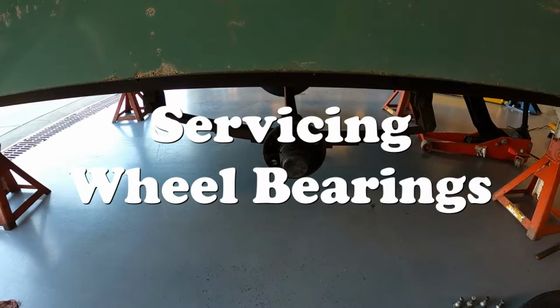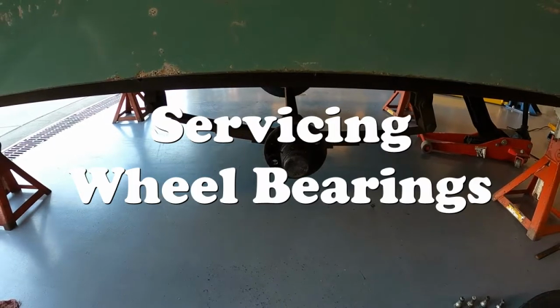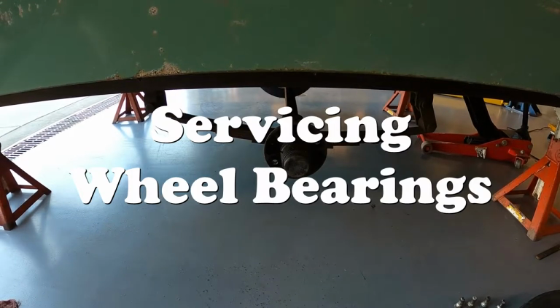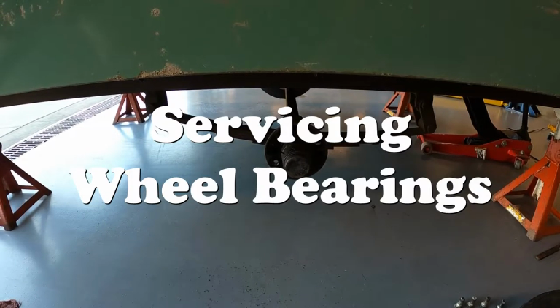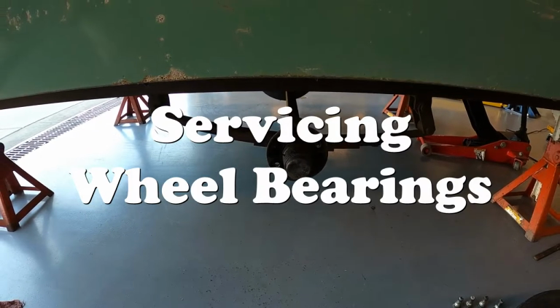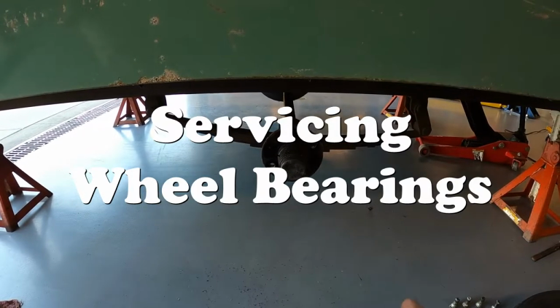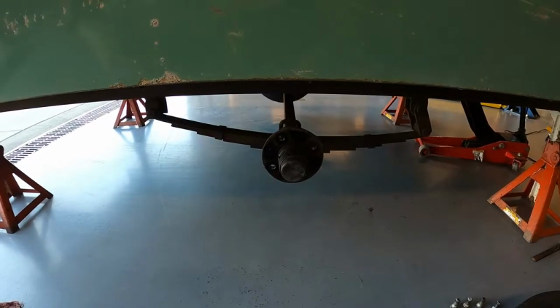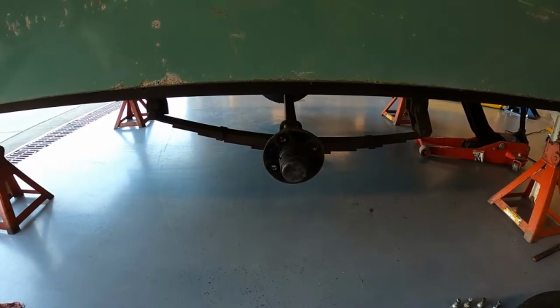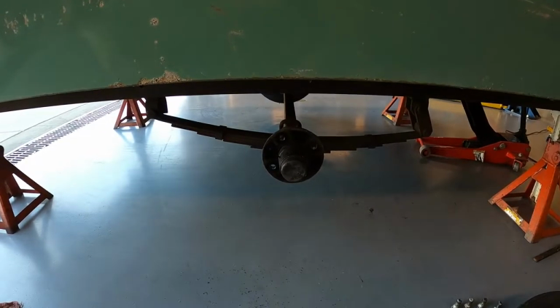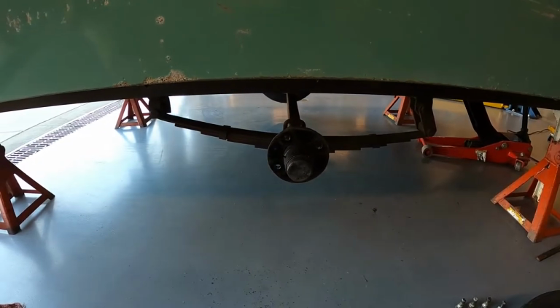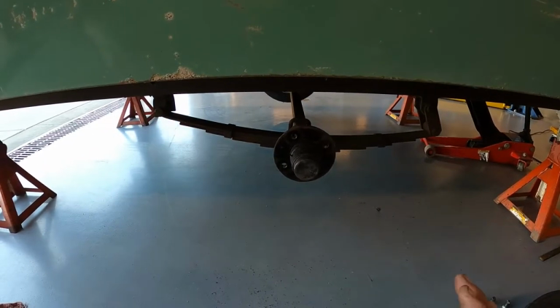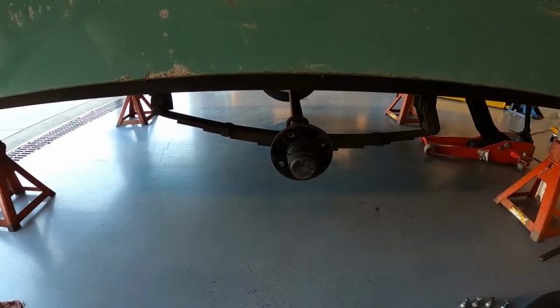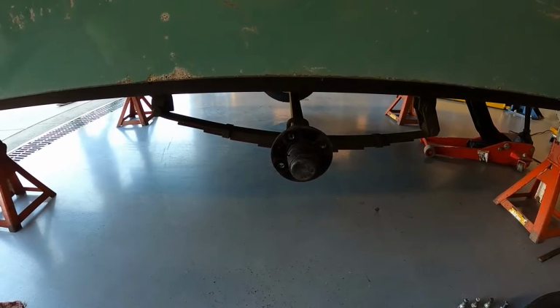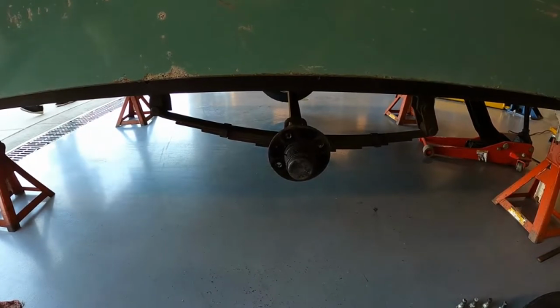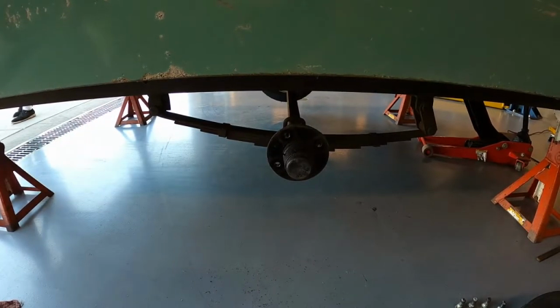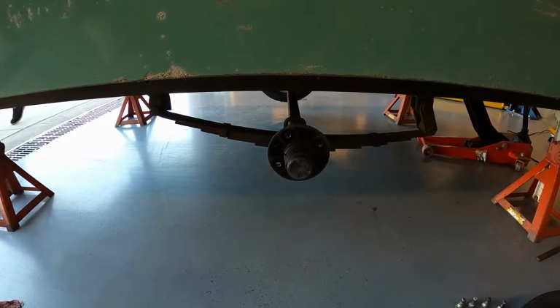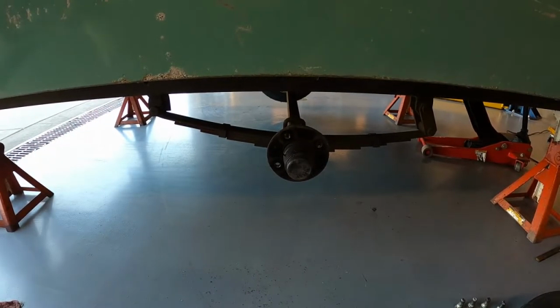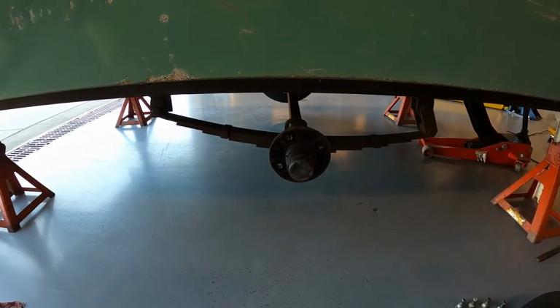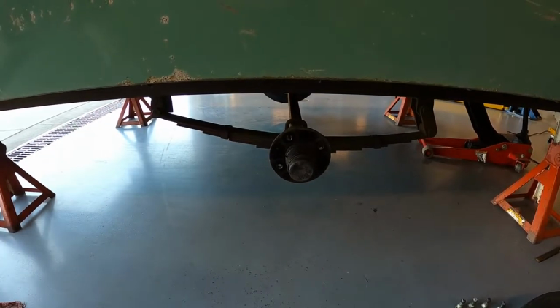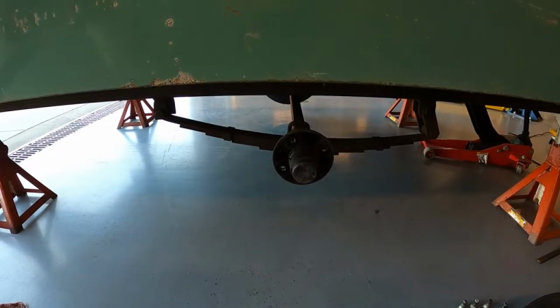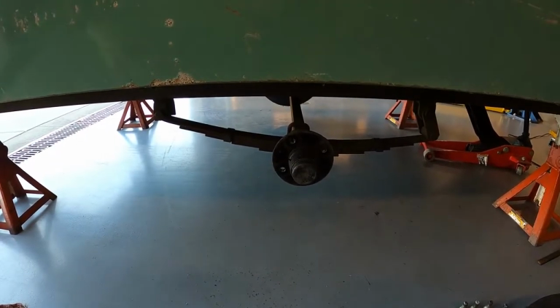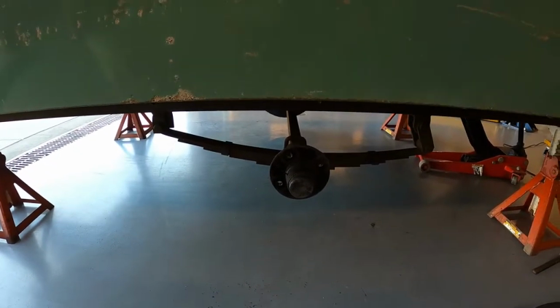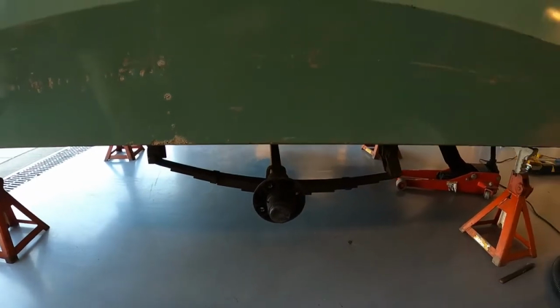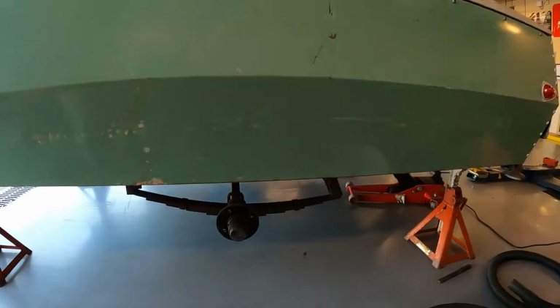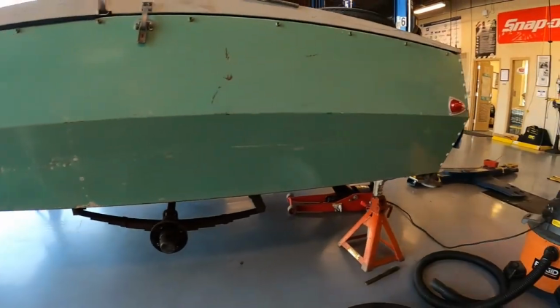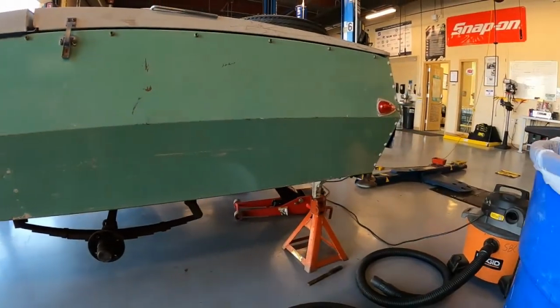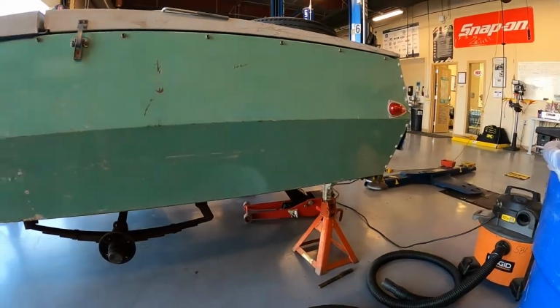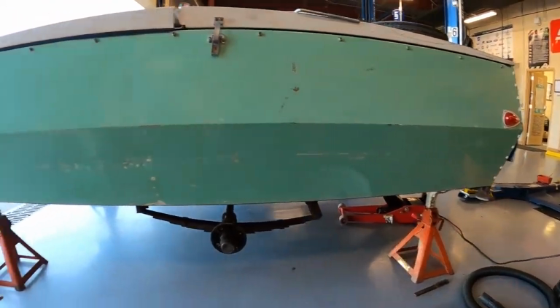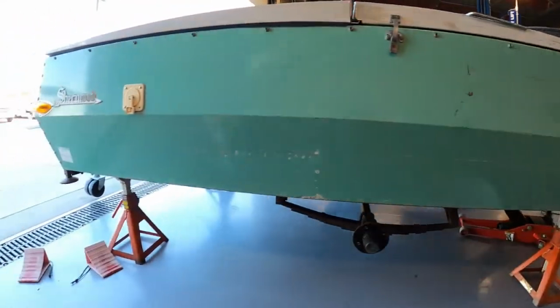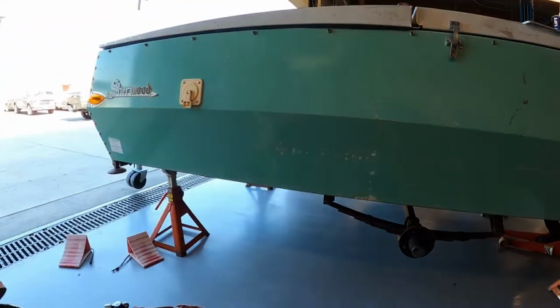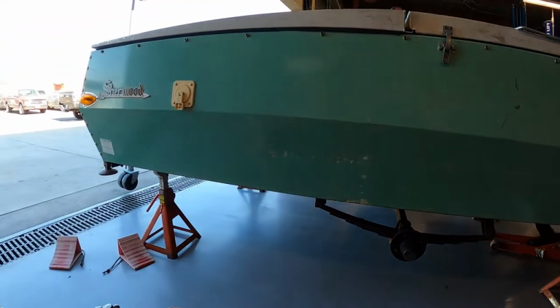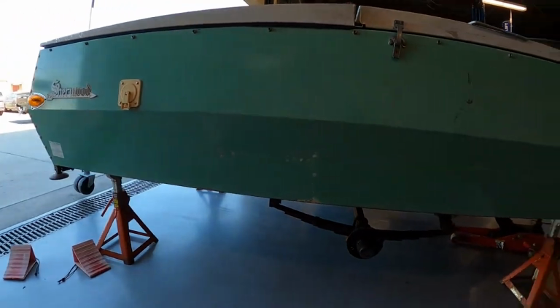Hey, how's it going everyone? So for today I'm just going to show you something real quick. We're going to hand pack wheel bearings. What I'm working on today is my '73 Sherwood tent trailer.